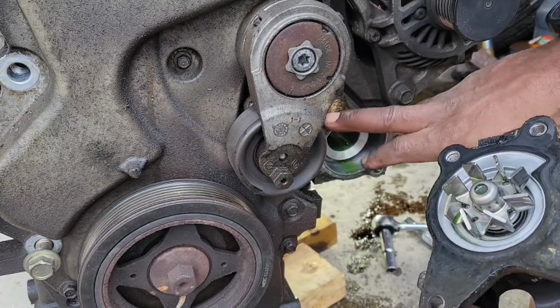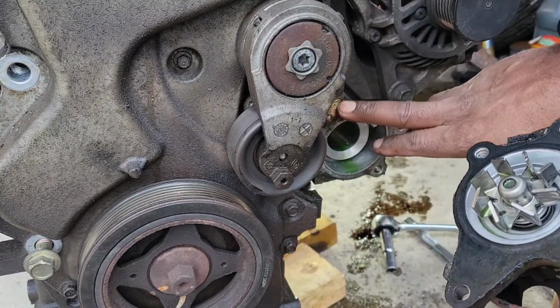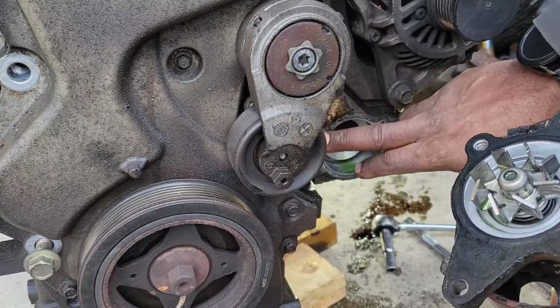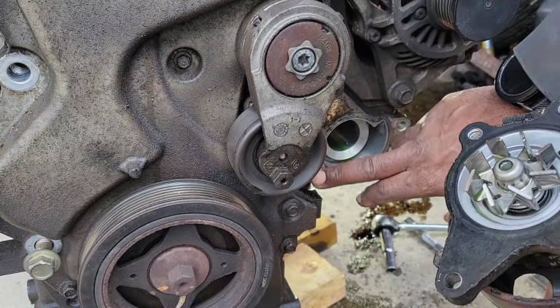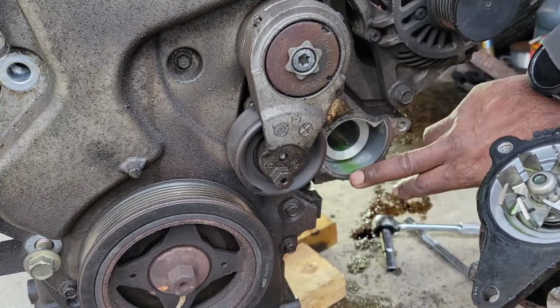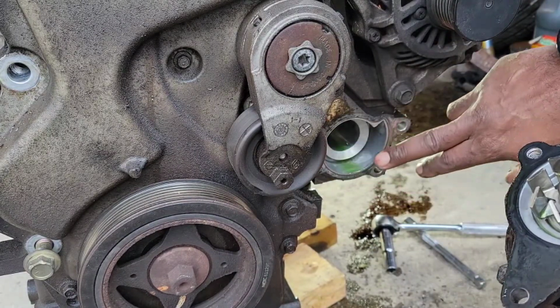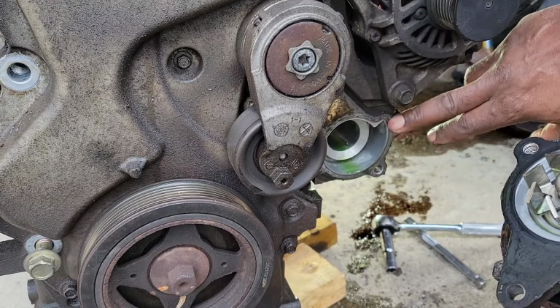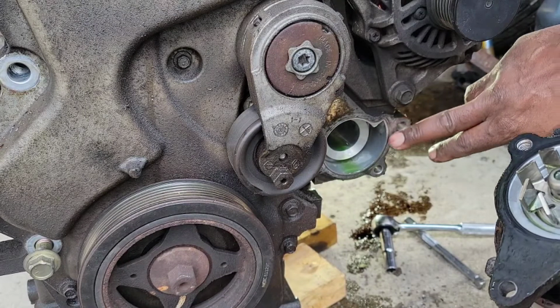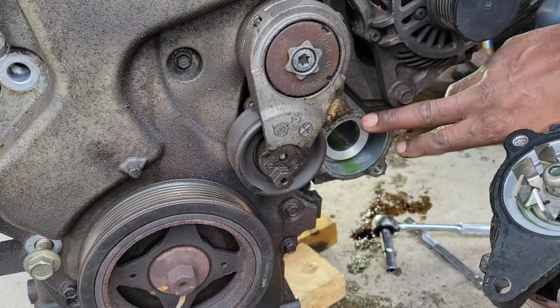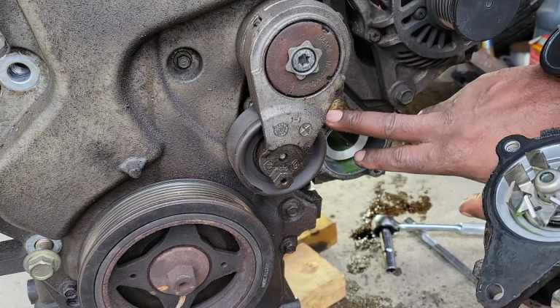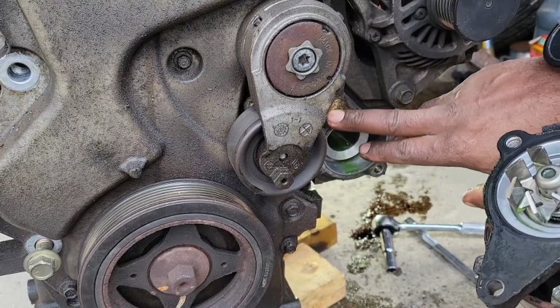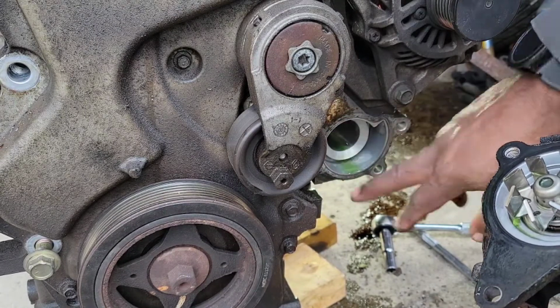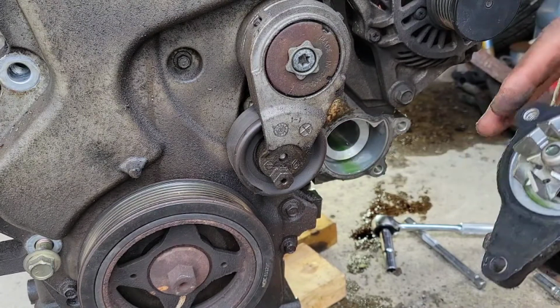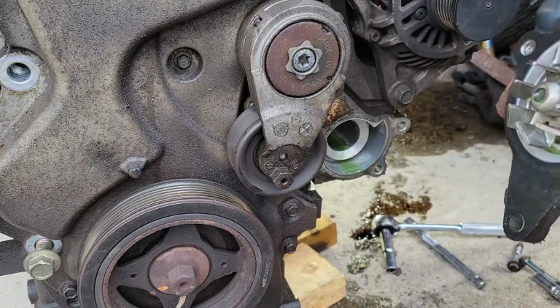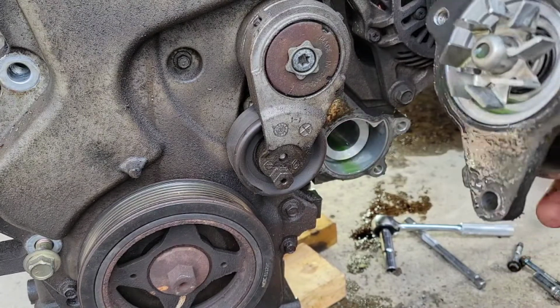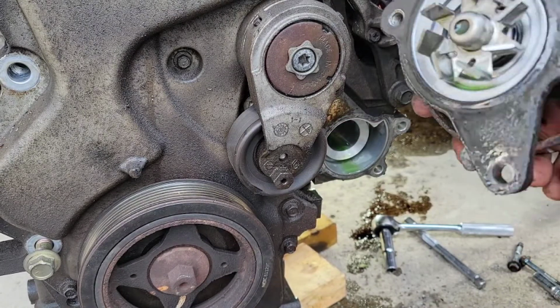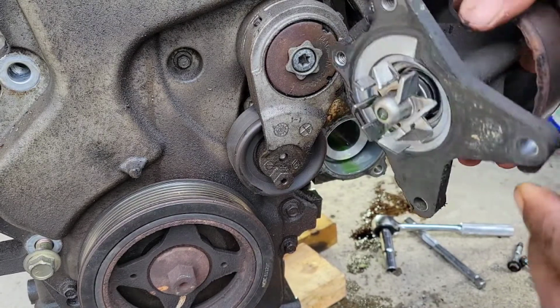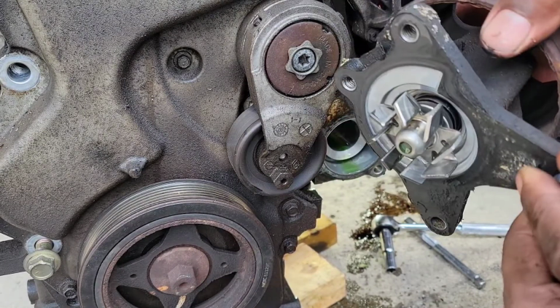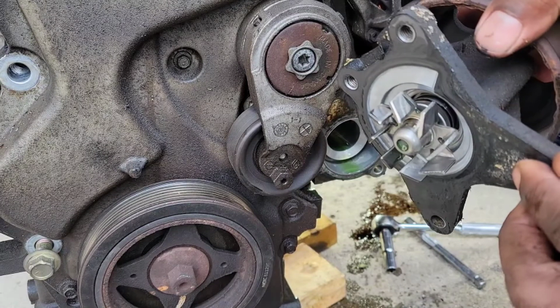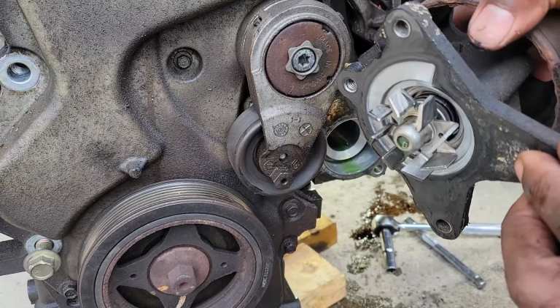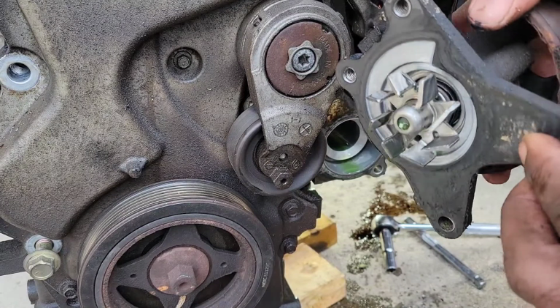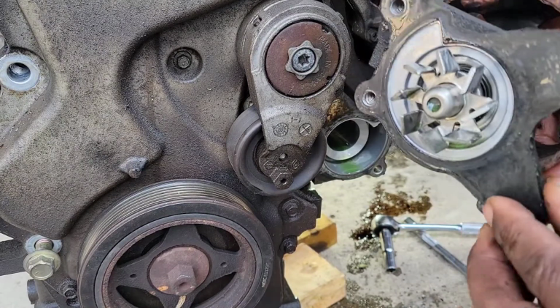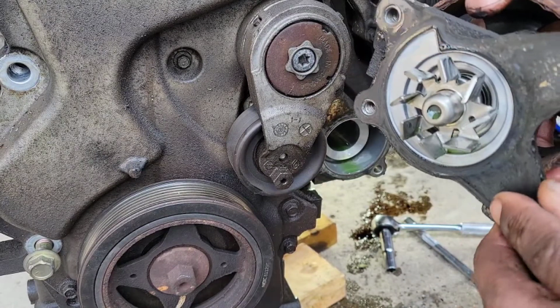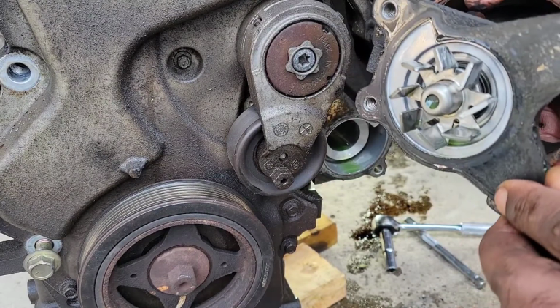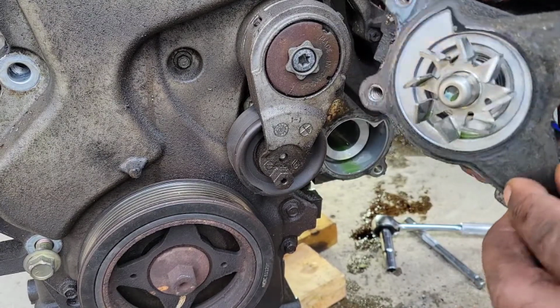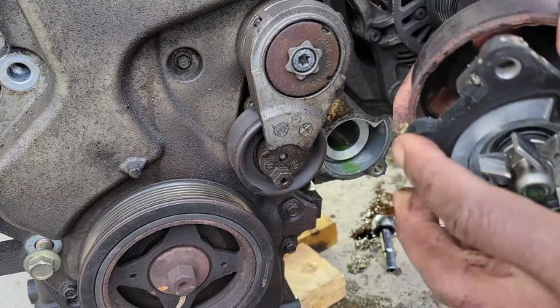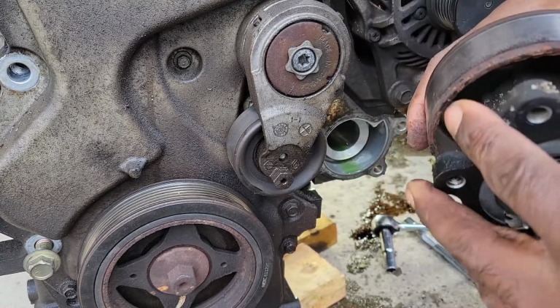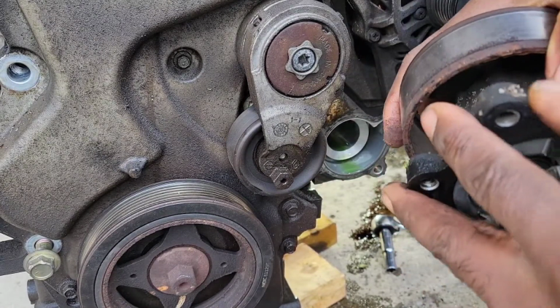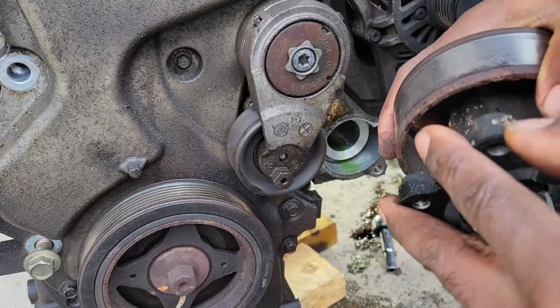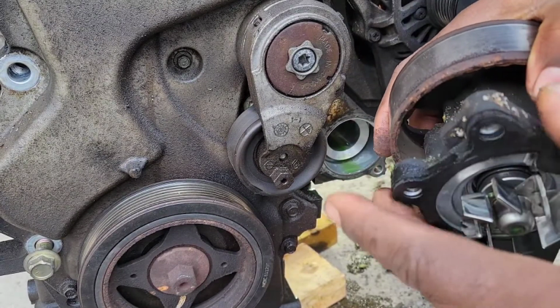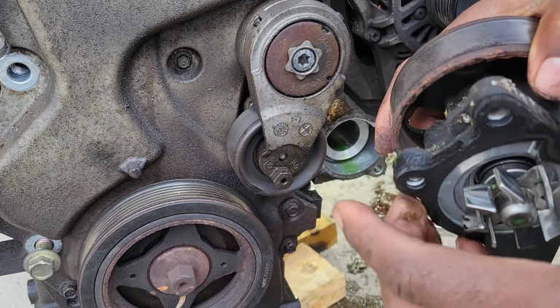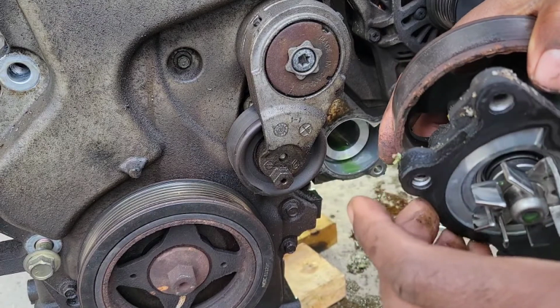You want to clean up this surface before you put the other gasket on and the other pump on. This is your gasket here. I don't know if I'll be able to take it off without breaking it, but maybe.